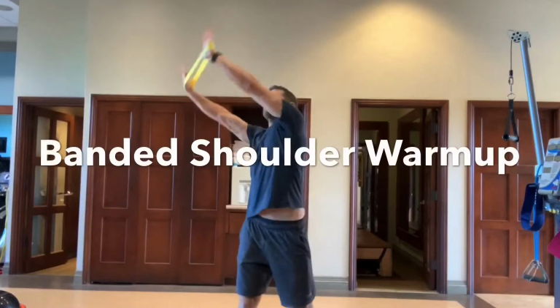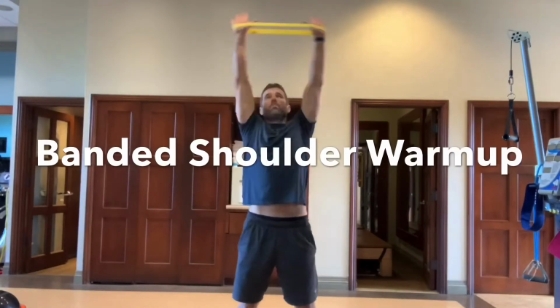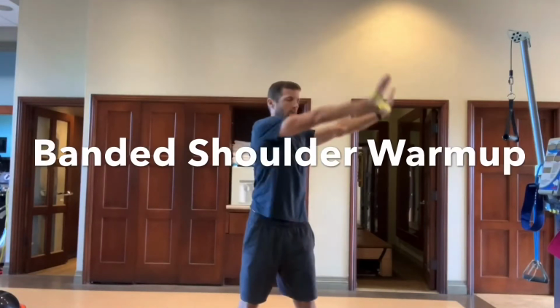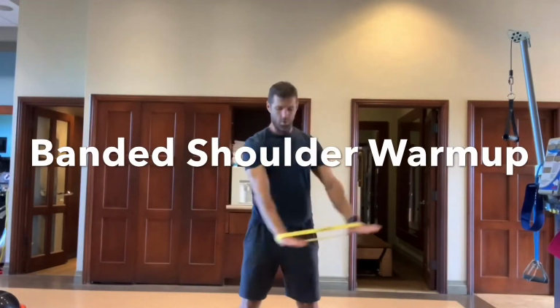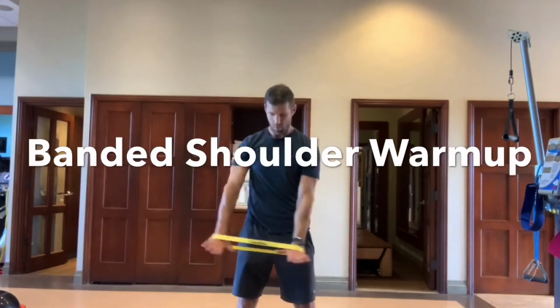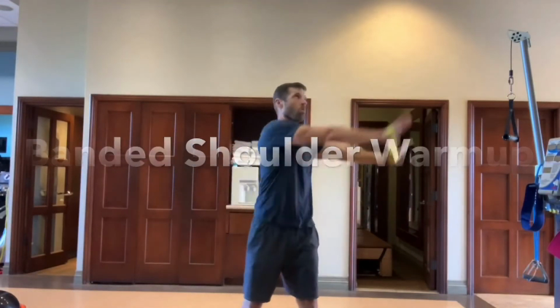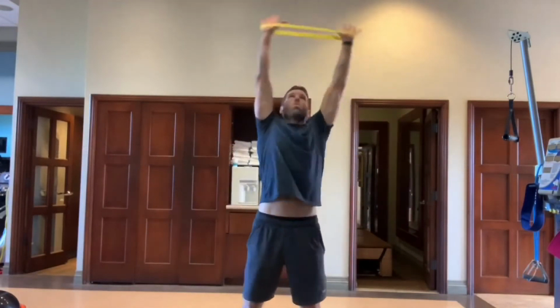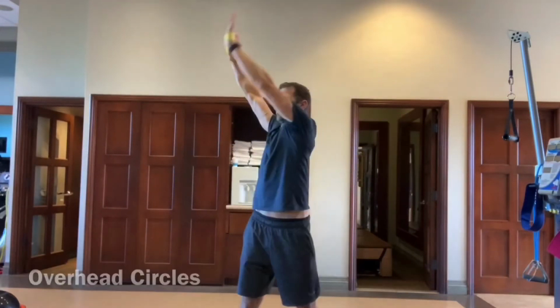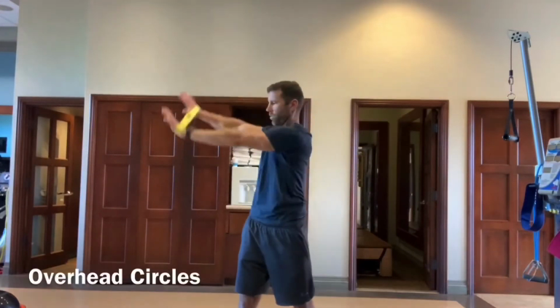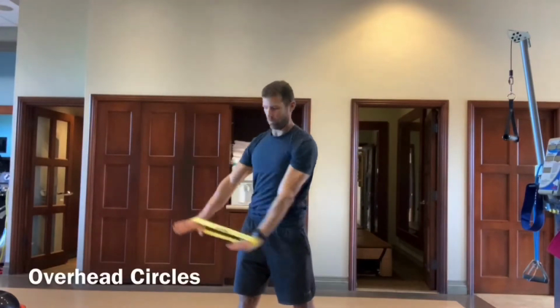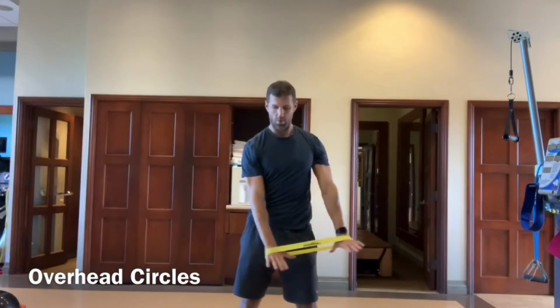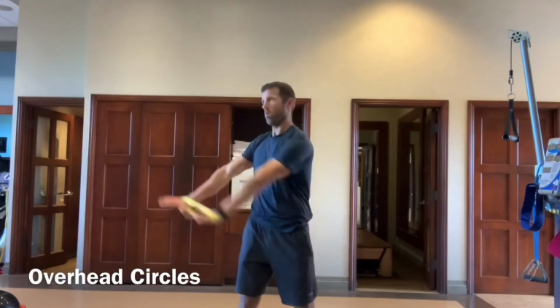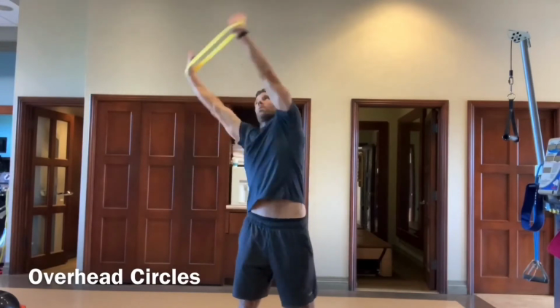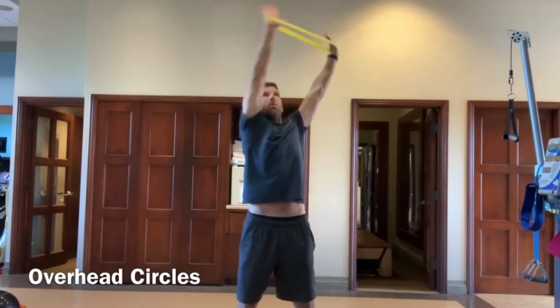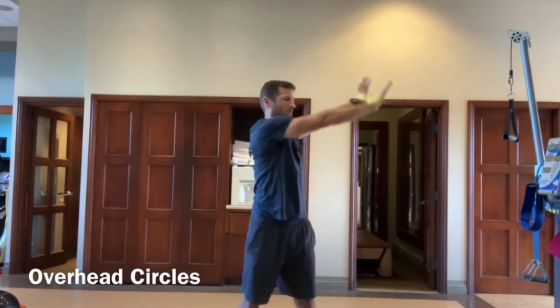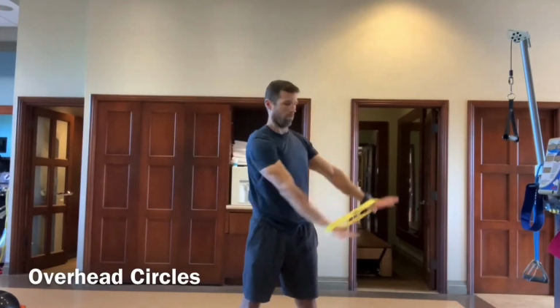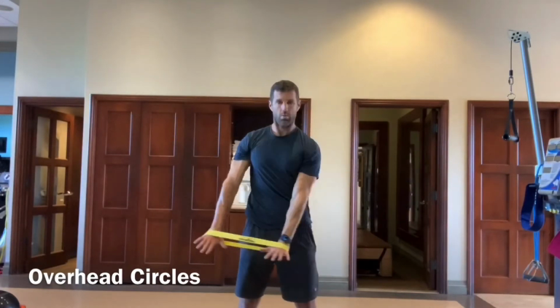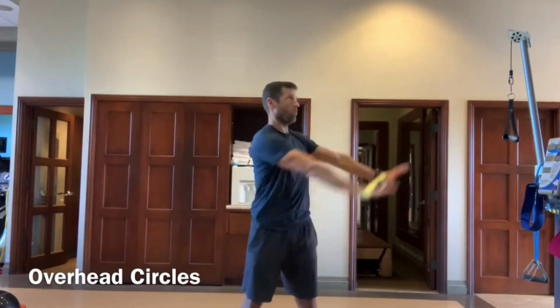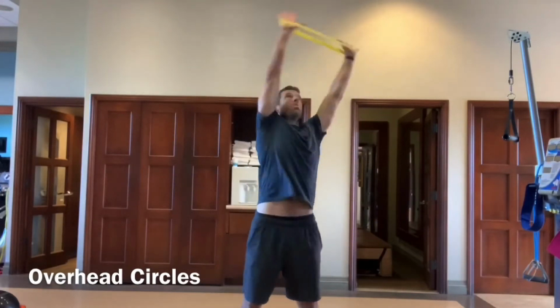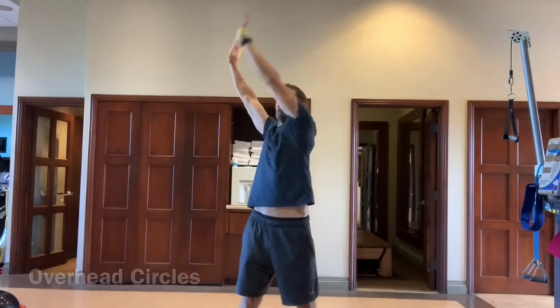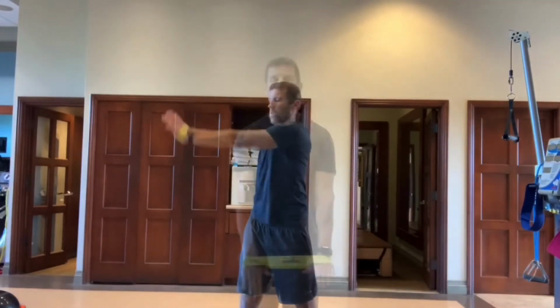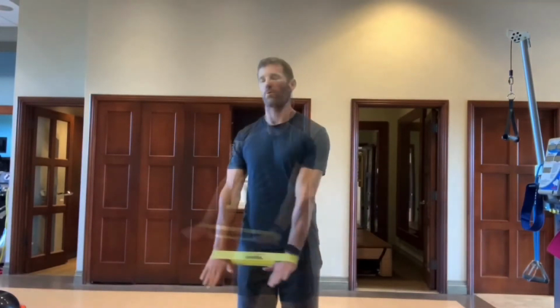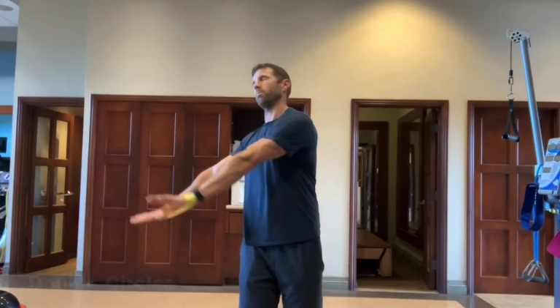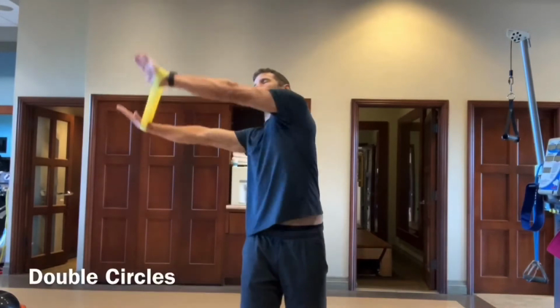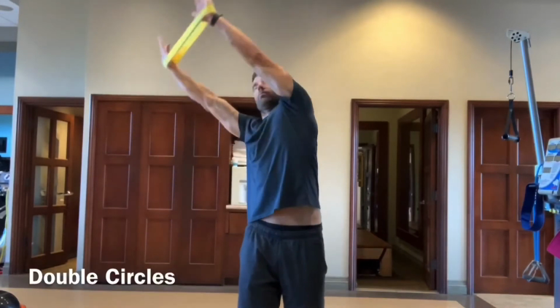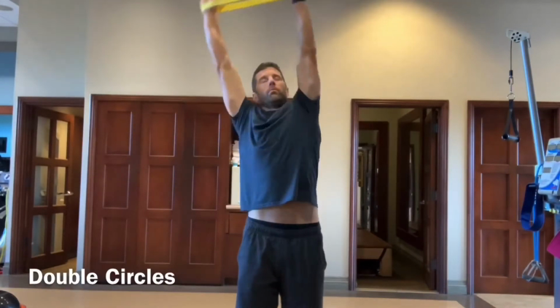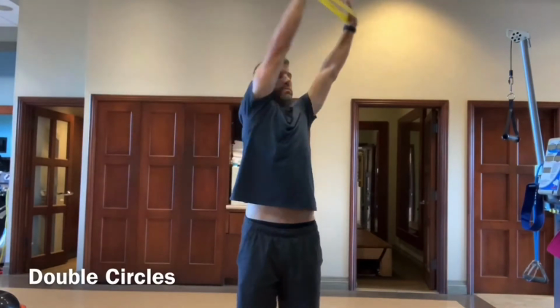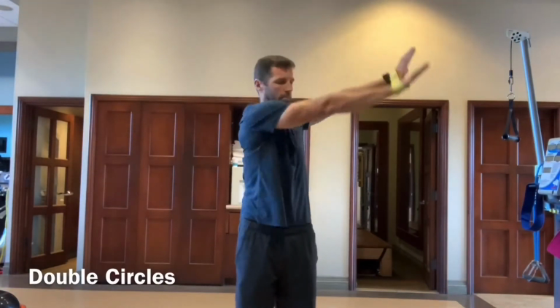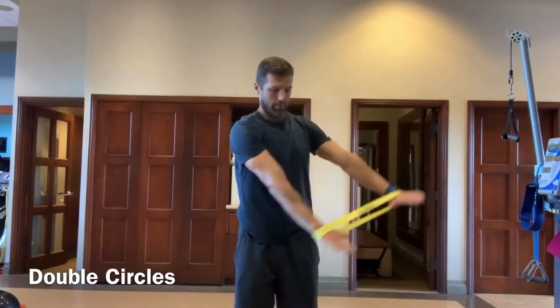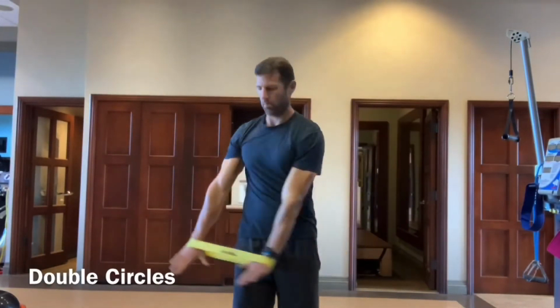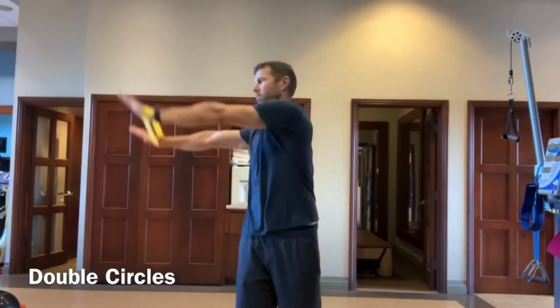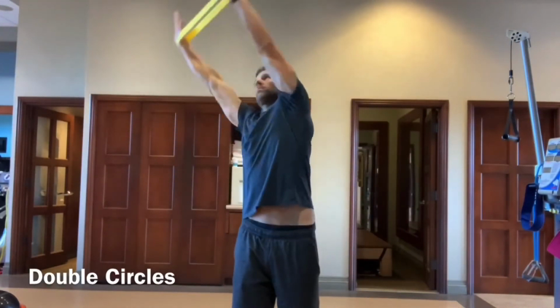This shoulder mobility and range of motion series using a band is relatively simple. Start off with overhead circles — the band is around your hand or wrist and you're trying to pull it apart. Not break it, but just give it some good tension.